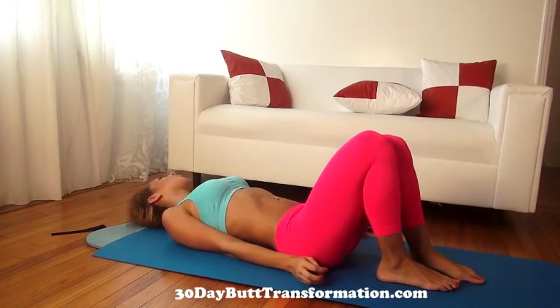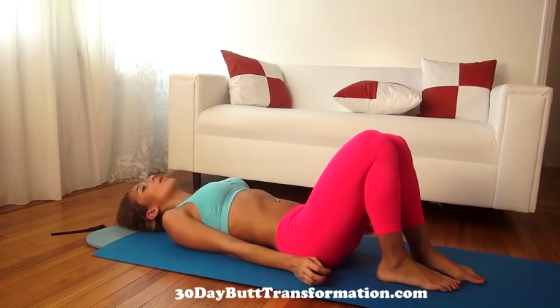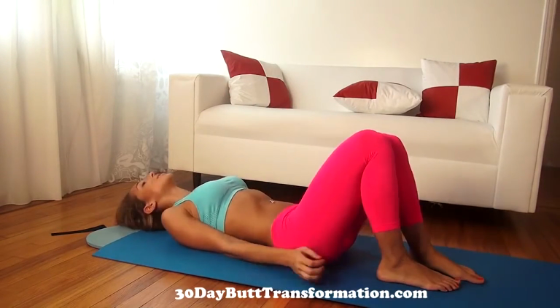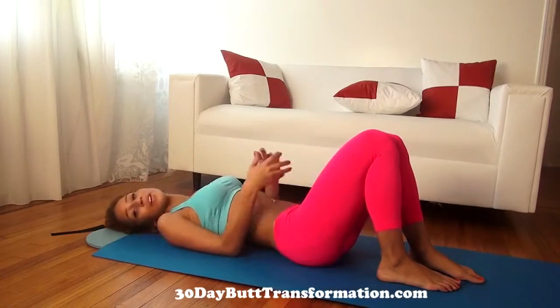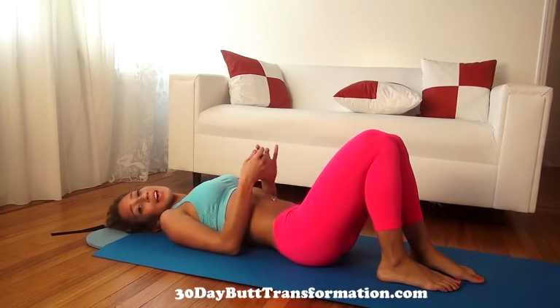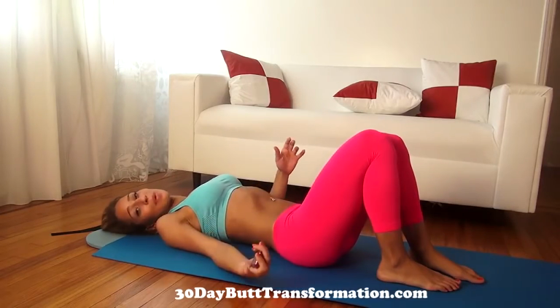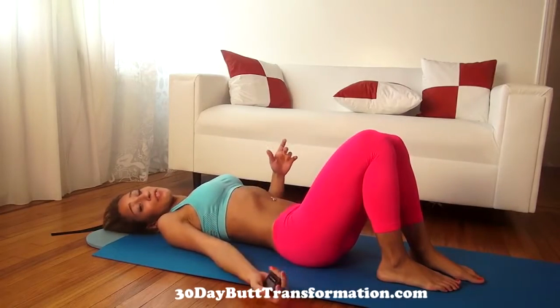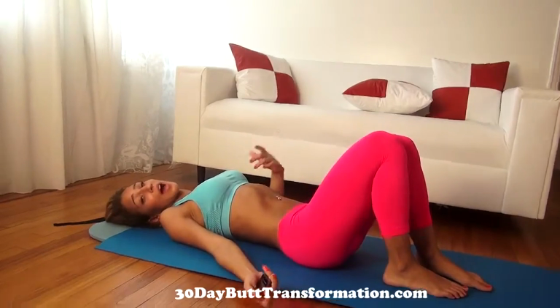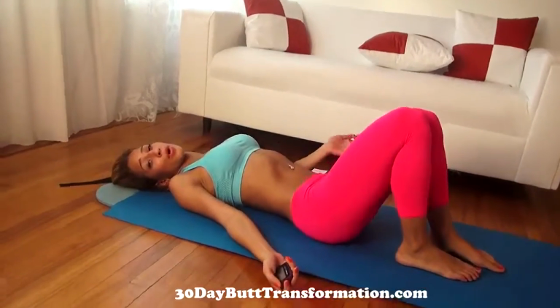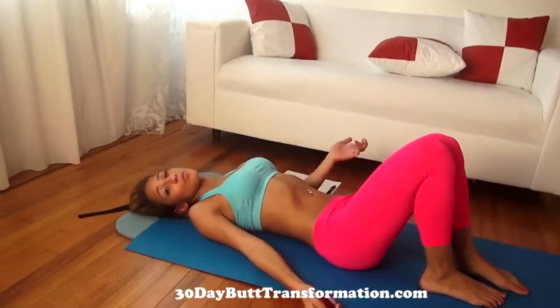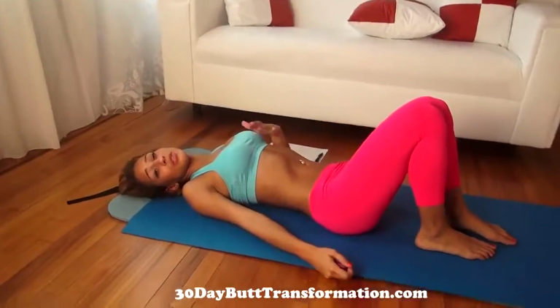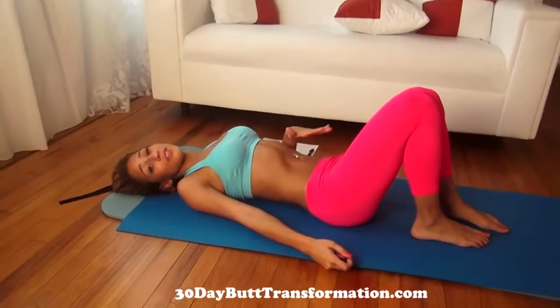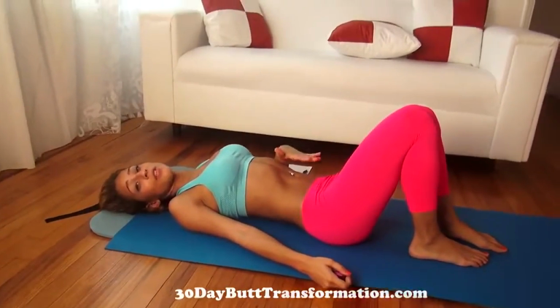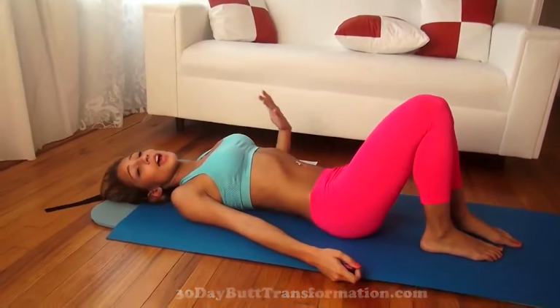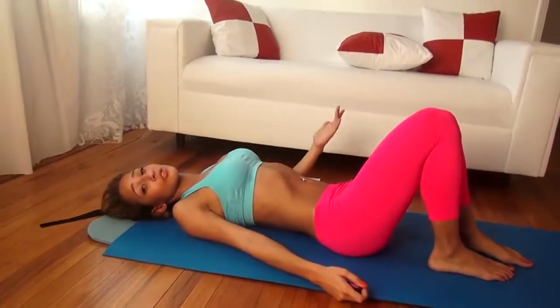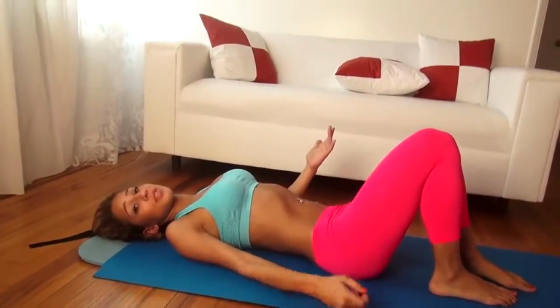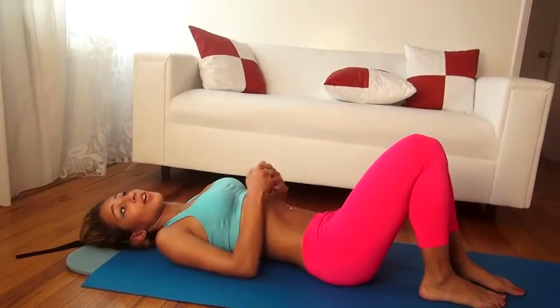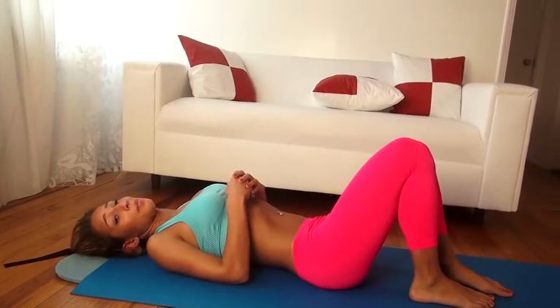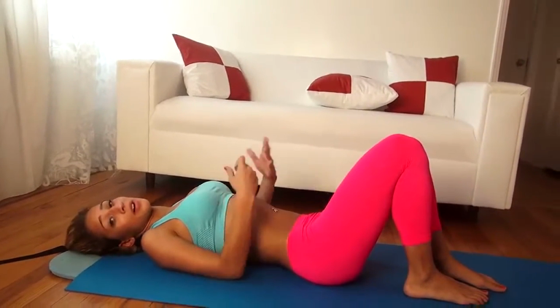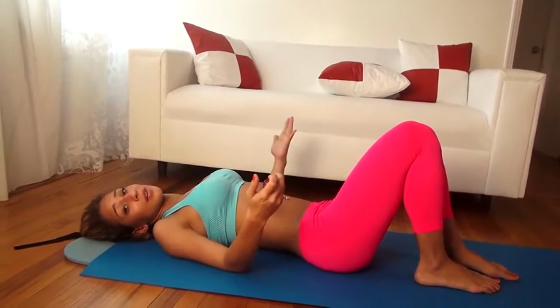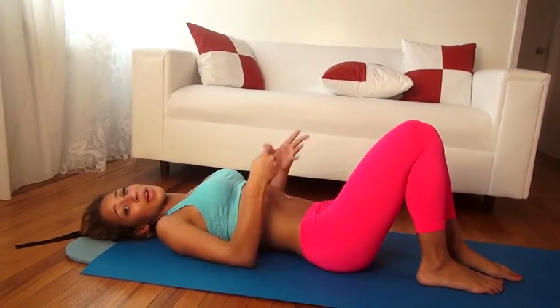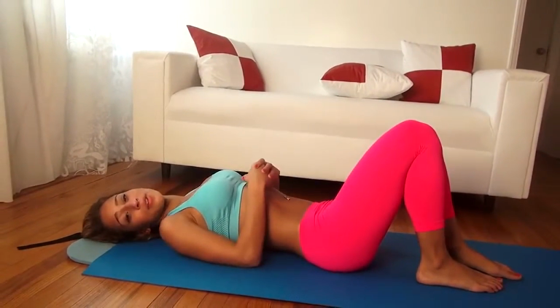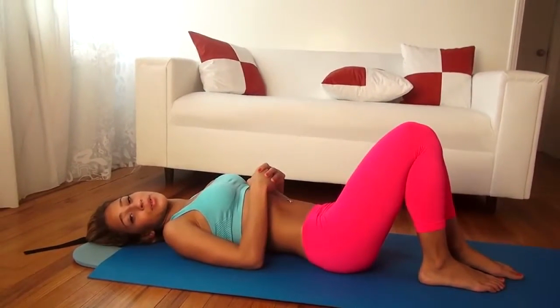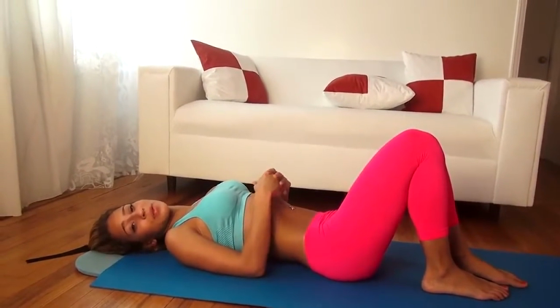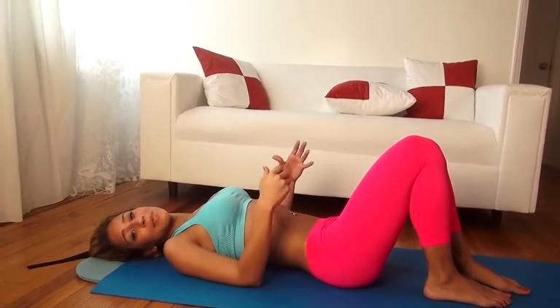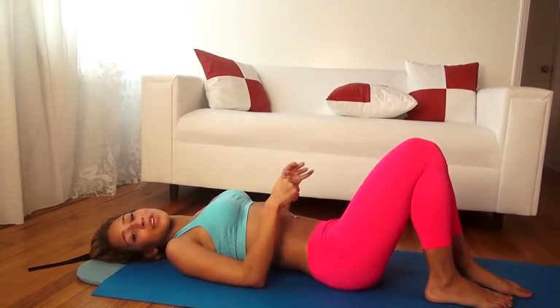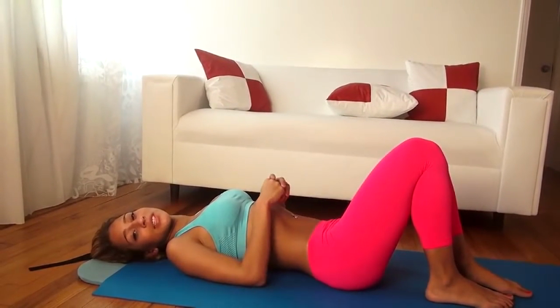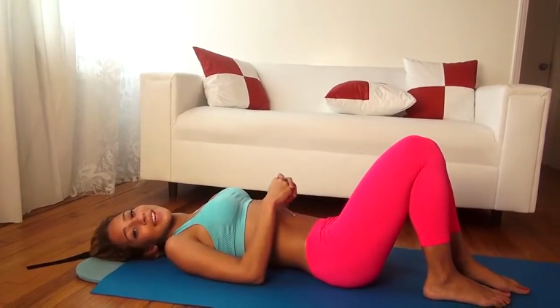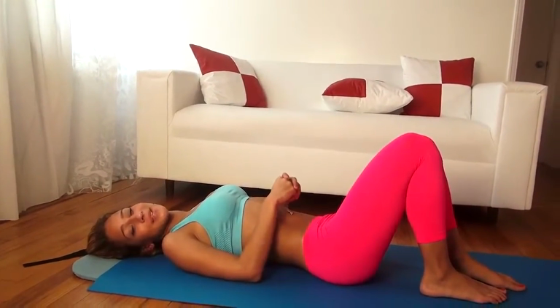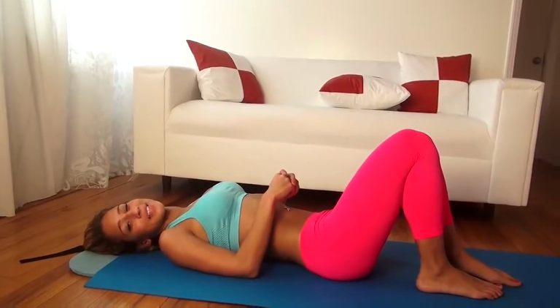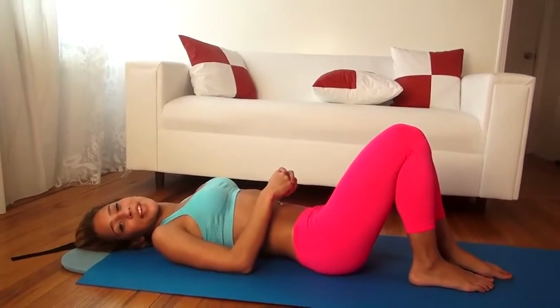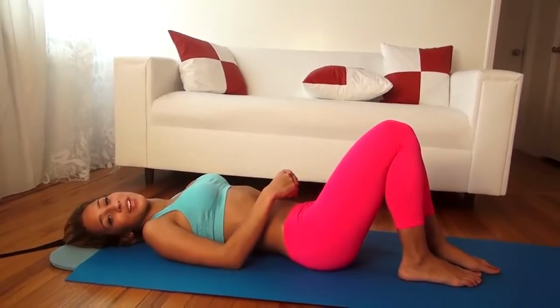All right, so that's about it for our ab workout. Make sure you like the video and subscribe to see the other ab workouts that we have coming for you. Once again, my name is Vicky Justice, and I'll see you next time. Thanks for watching.